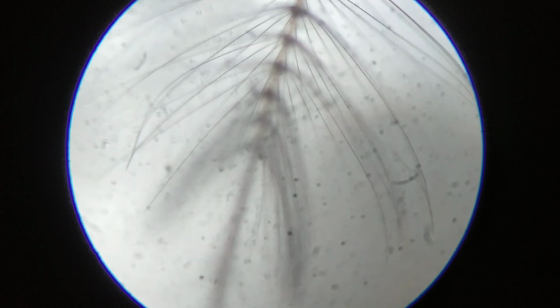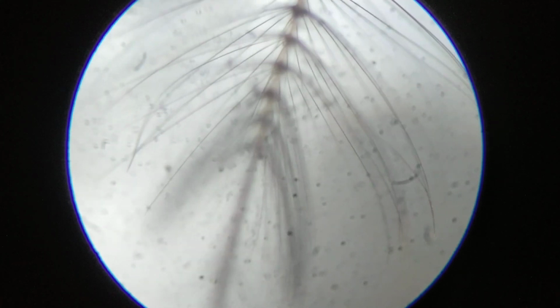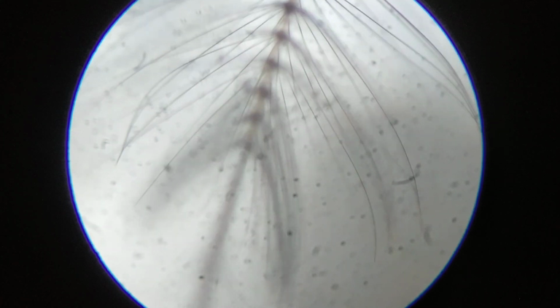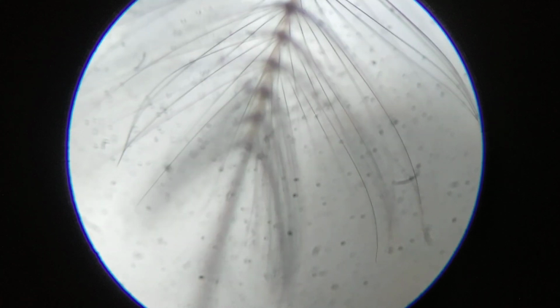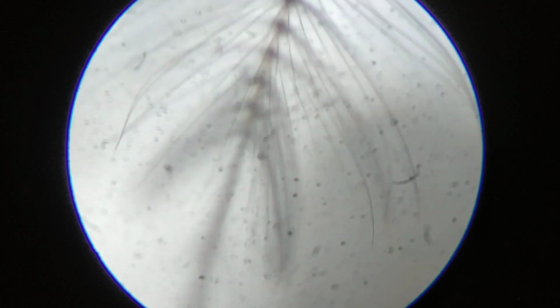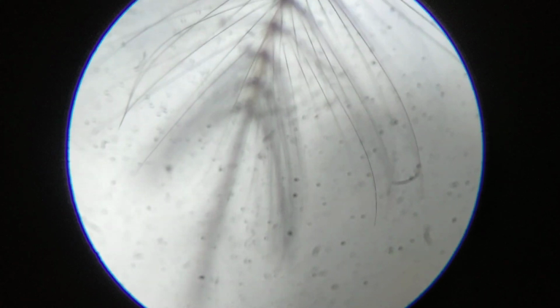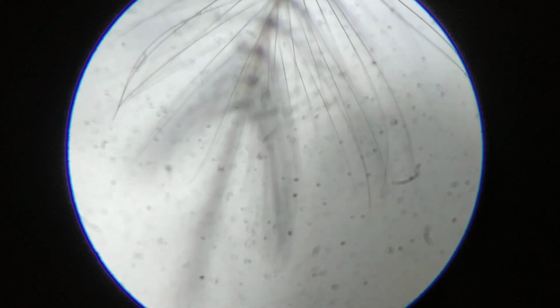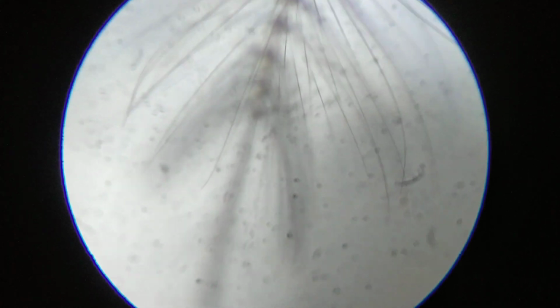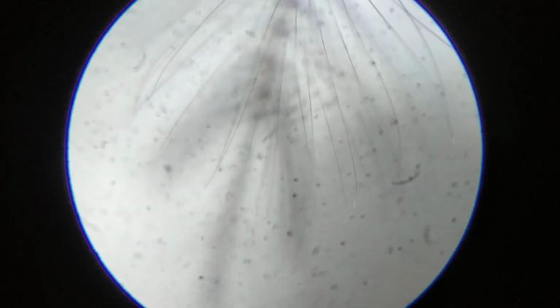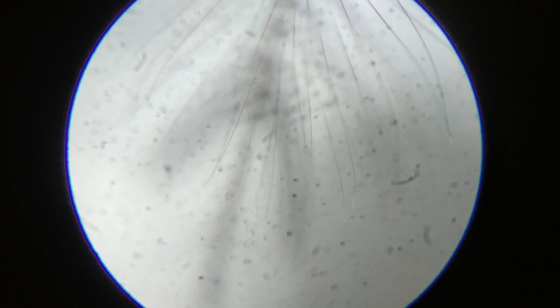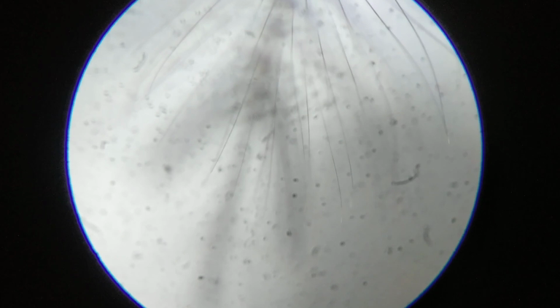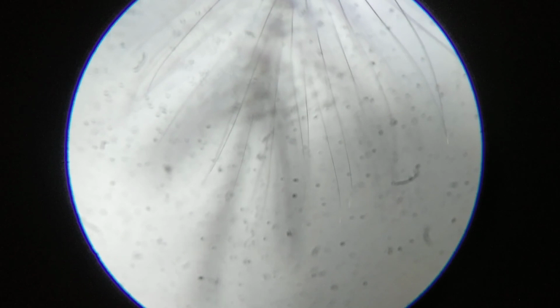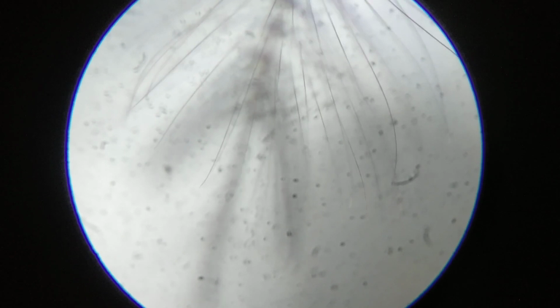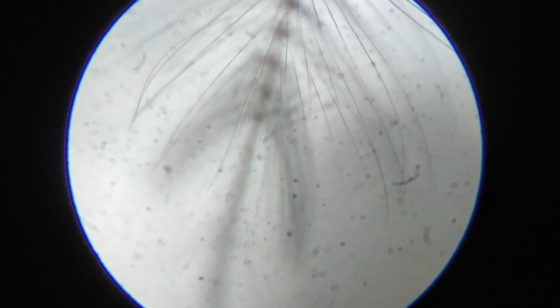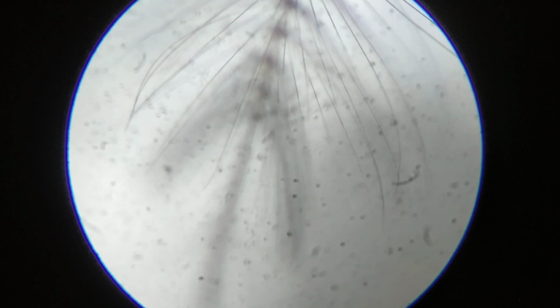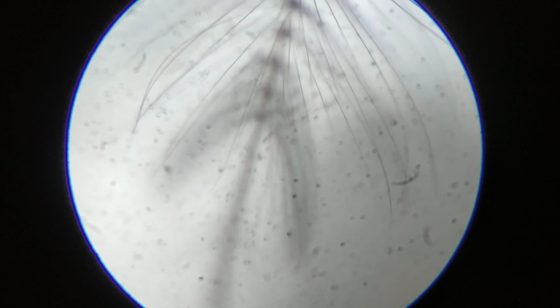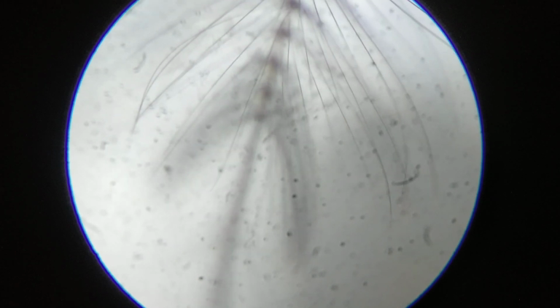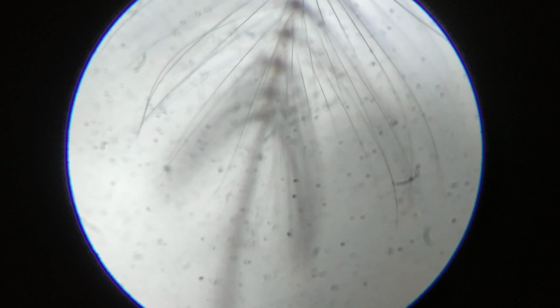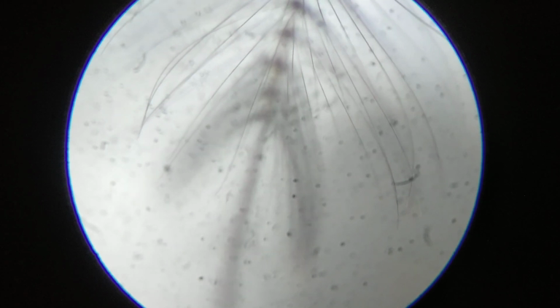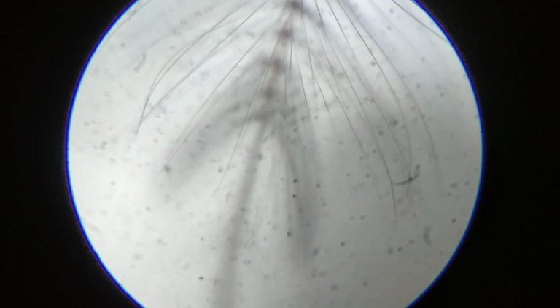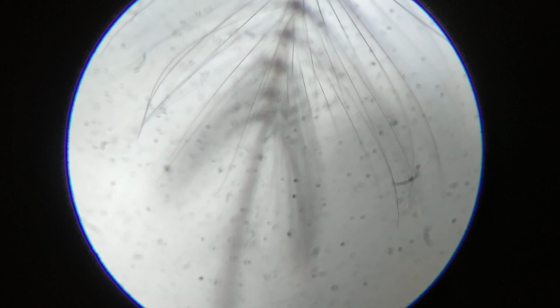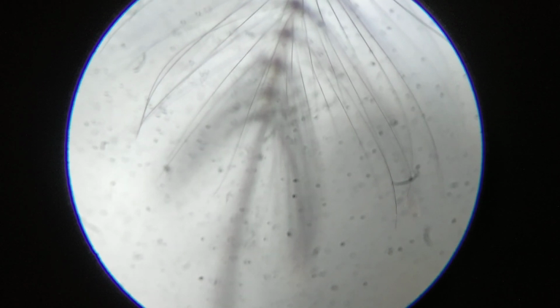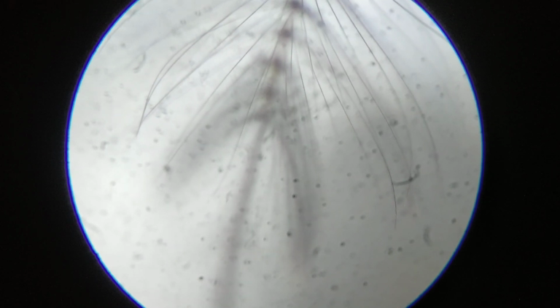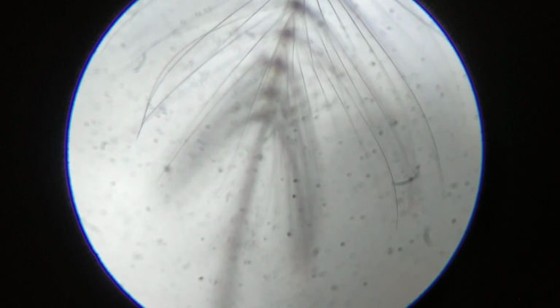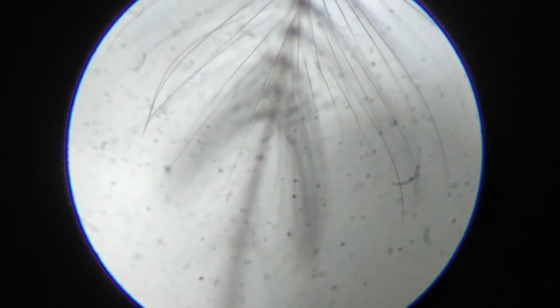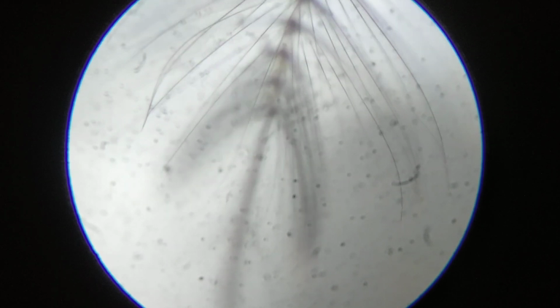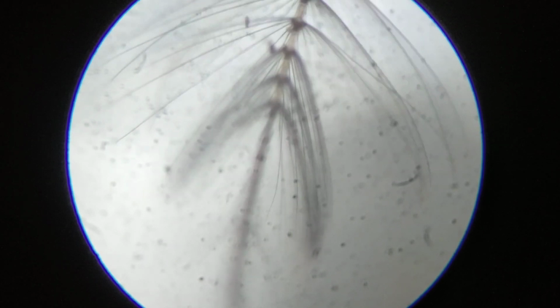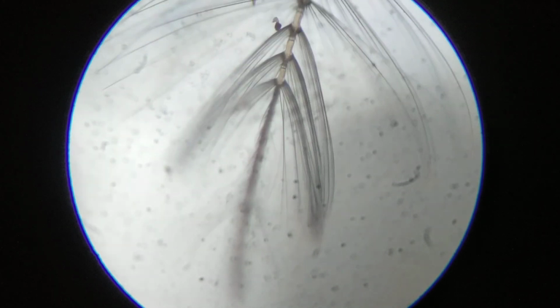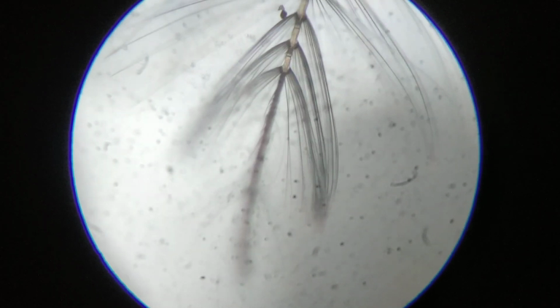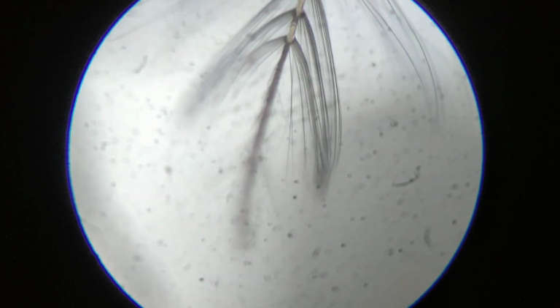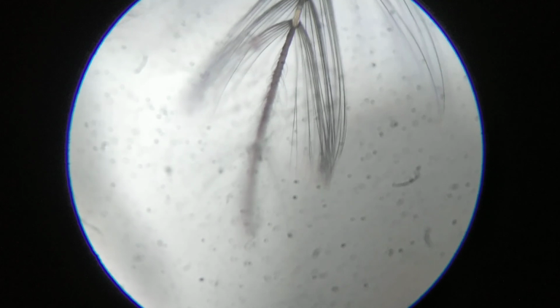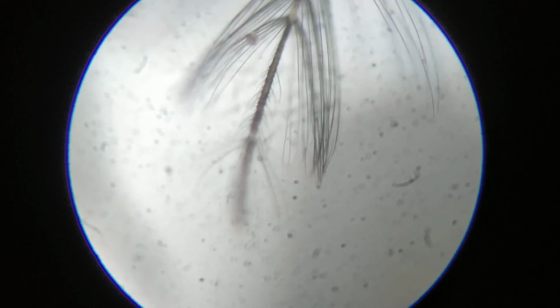You can see it's very feathery. This has been magnified 150 times as you can see over here.